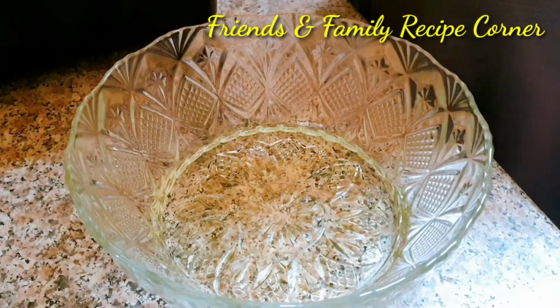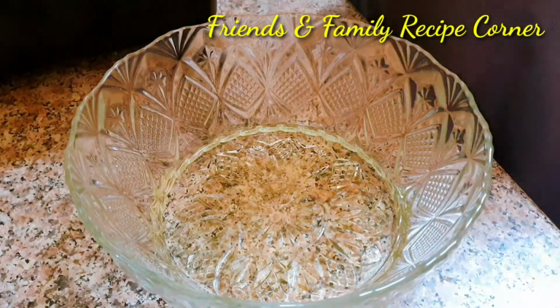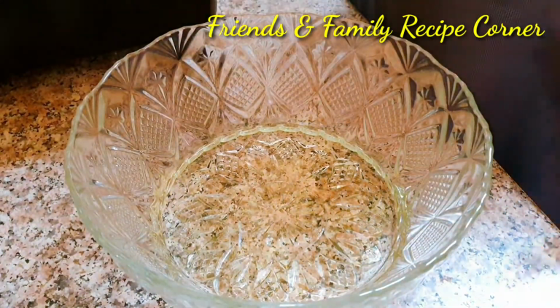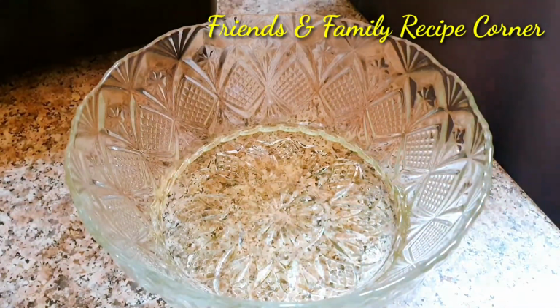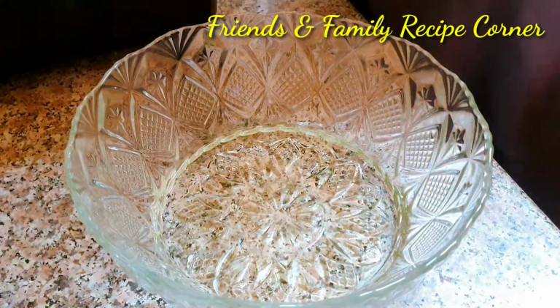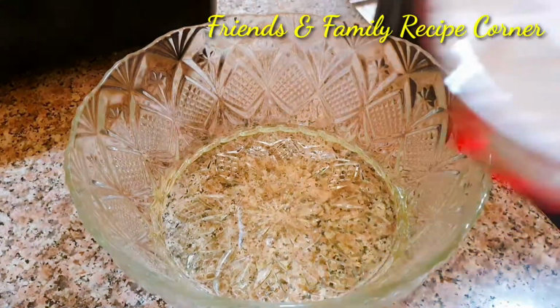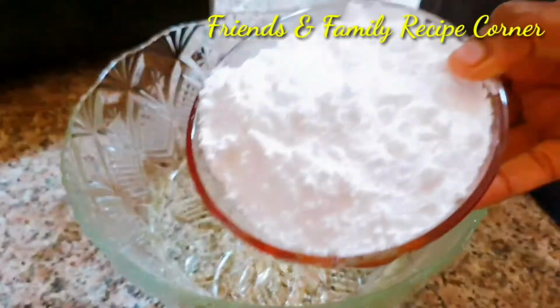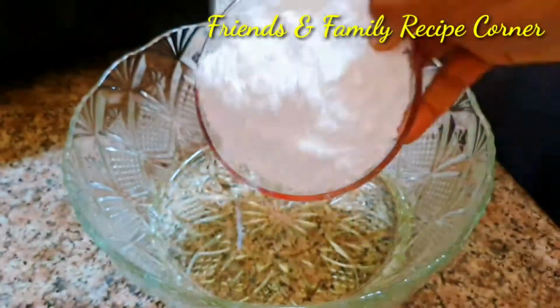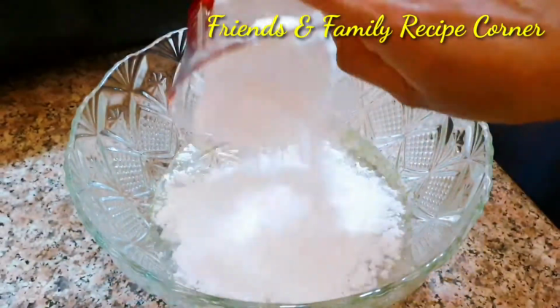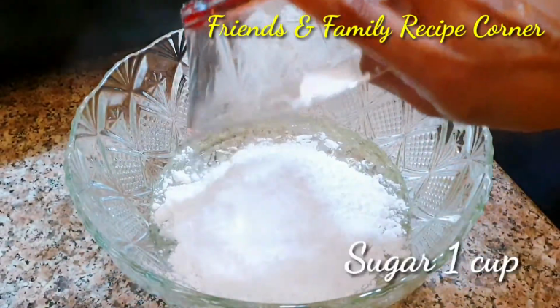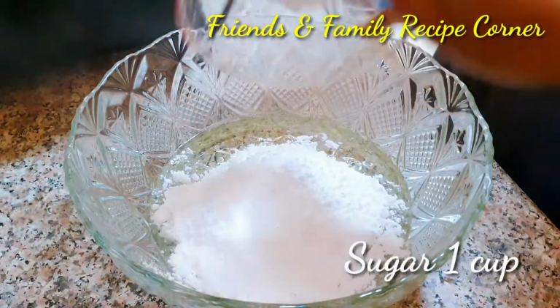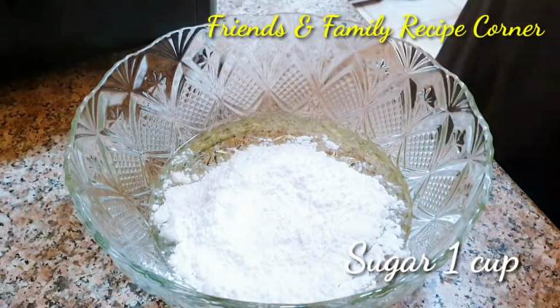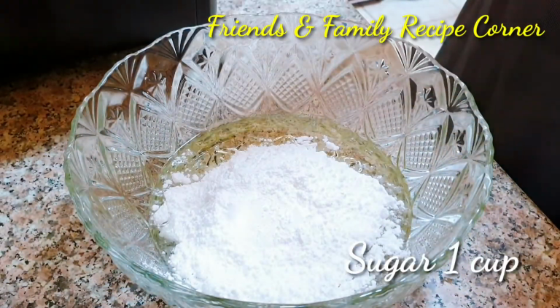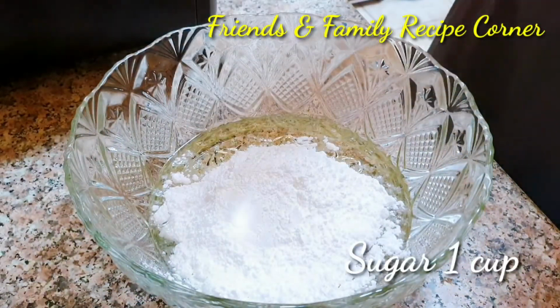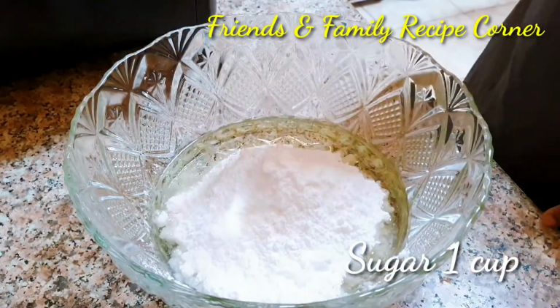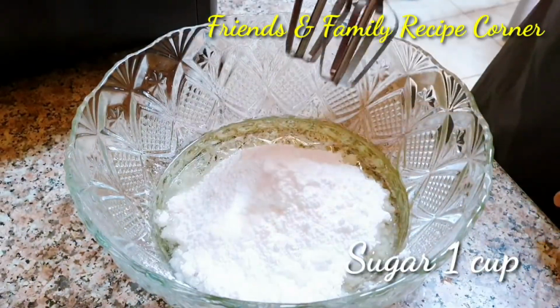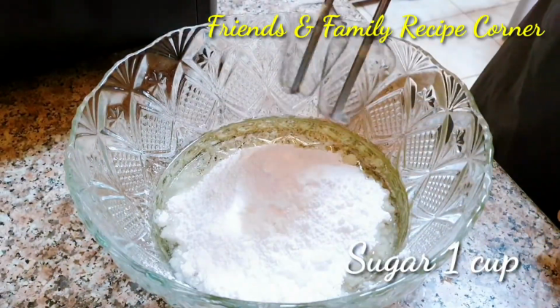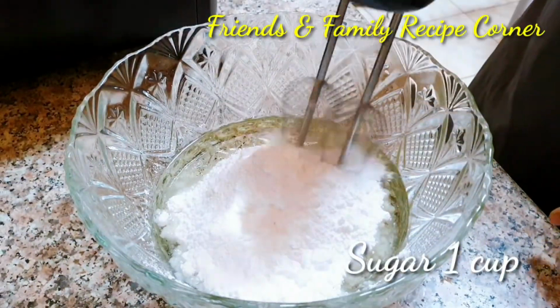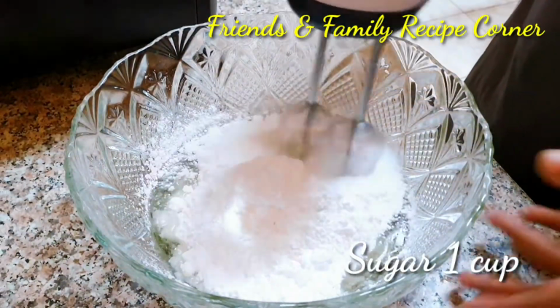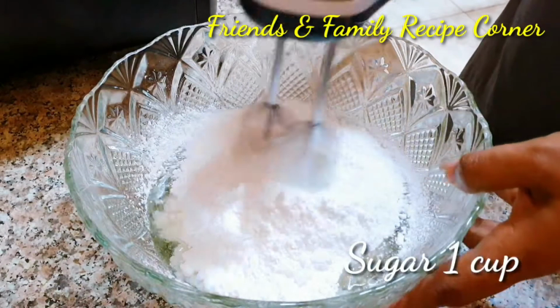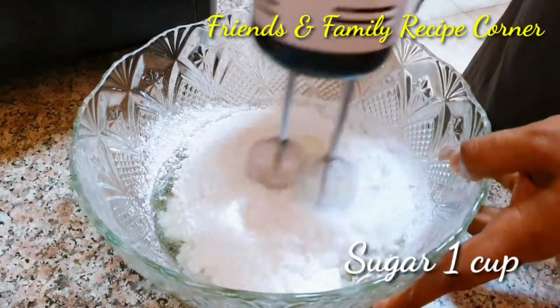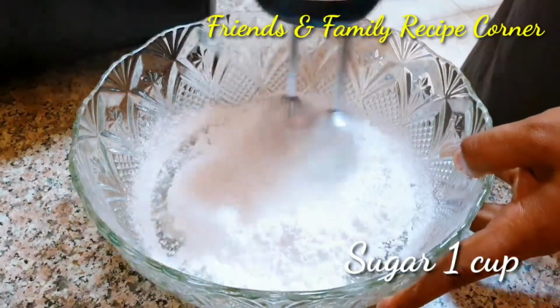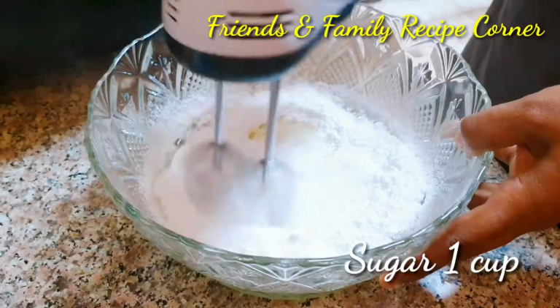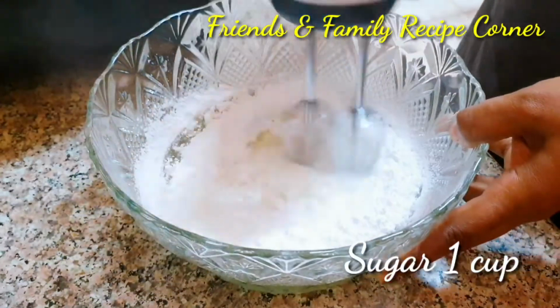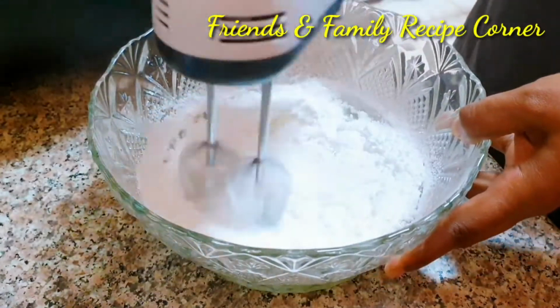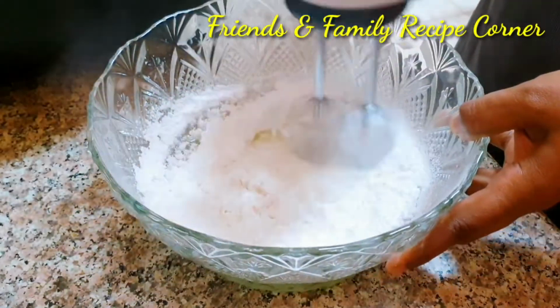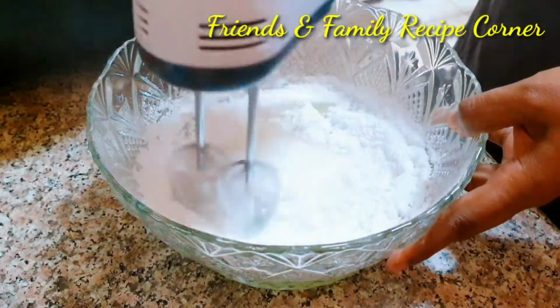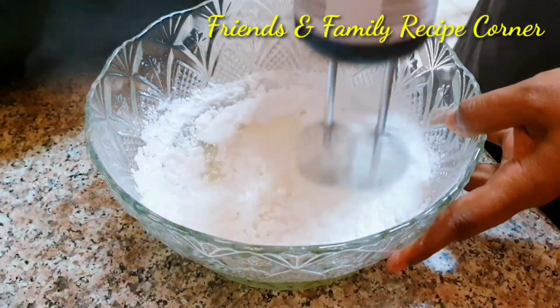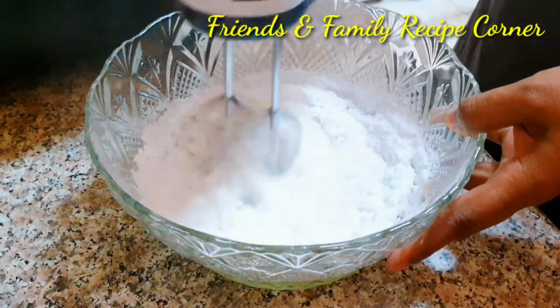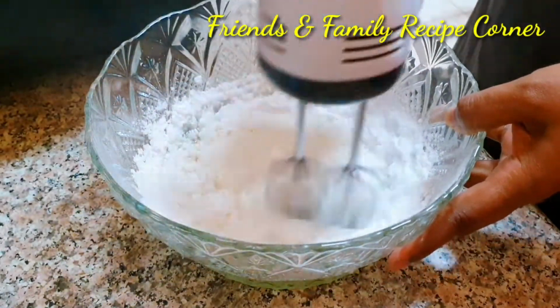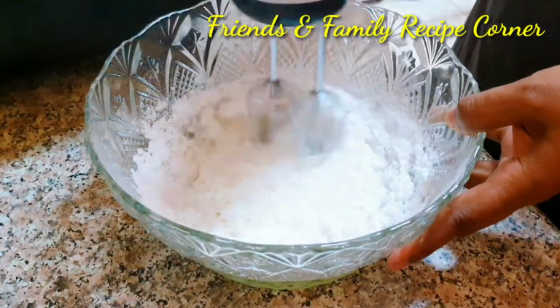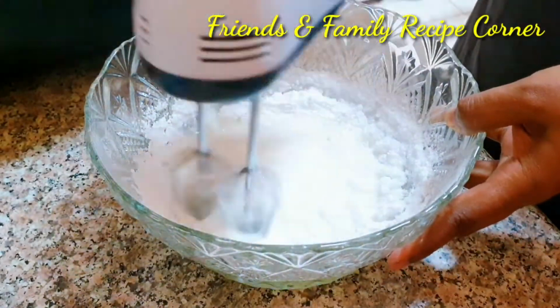Next, add powdered sugar. I have taken one cup of sugar, powdered it, and I'm adding it to the oil. Using a hand mixer or beater, mix thoroughly.